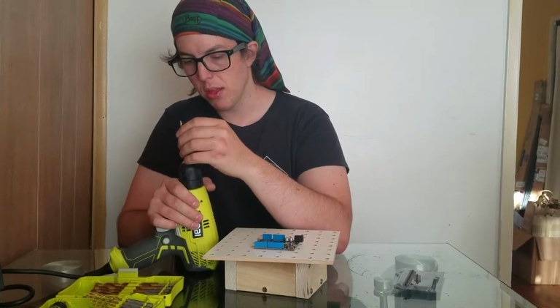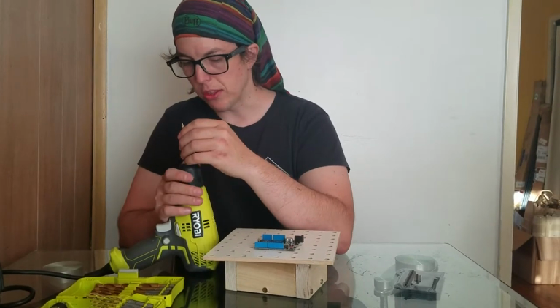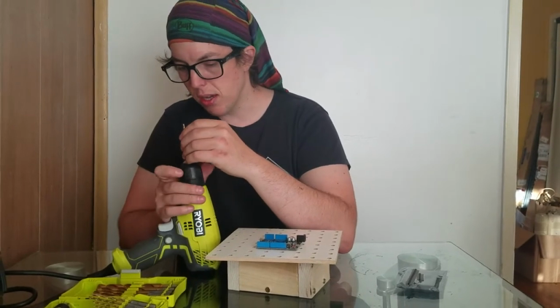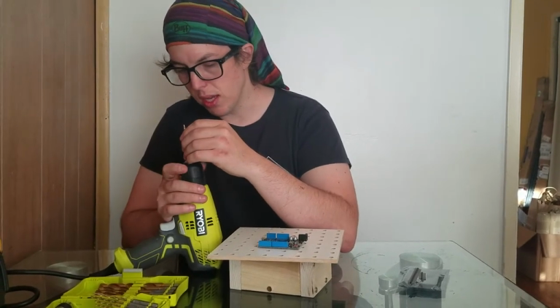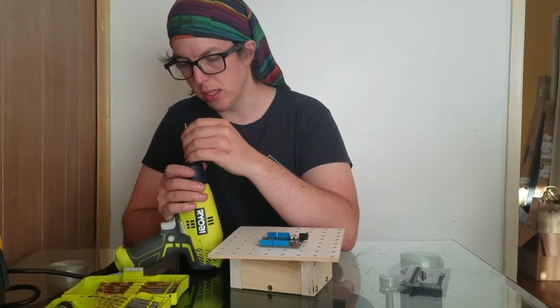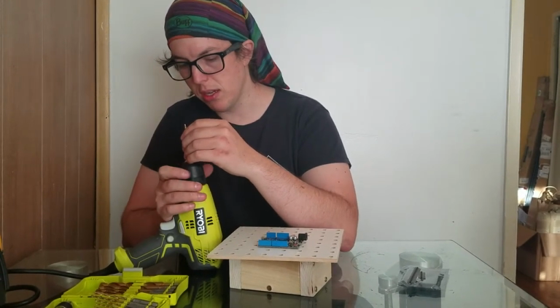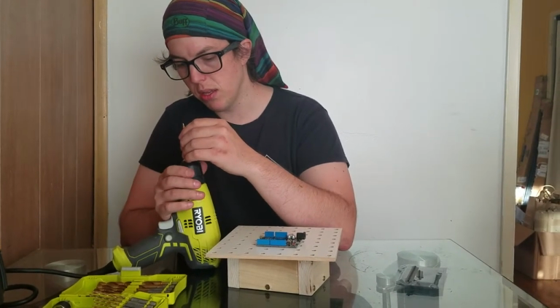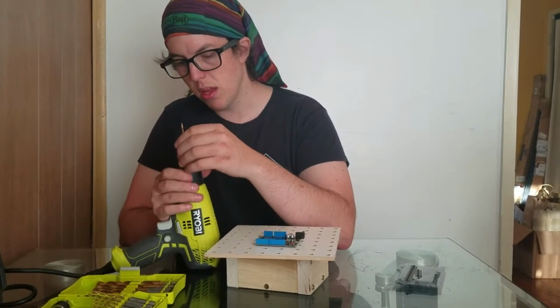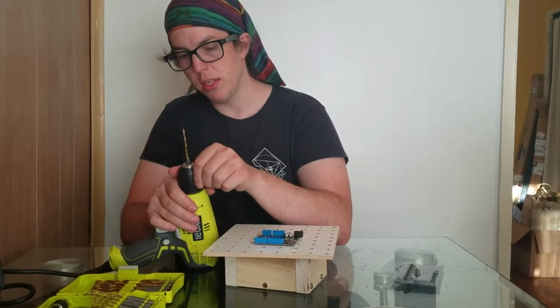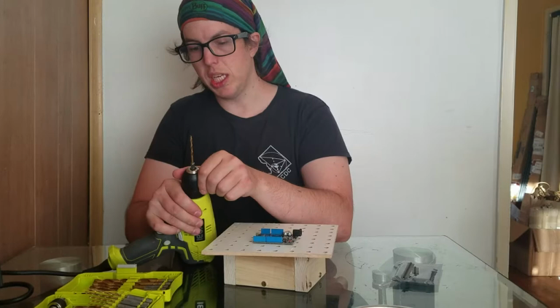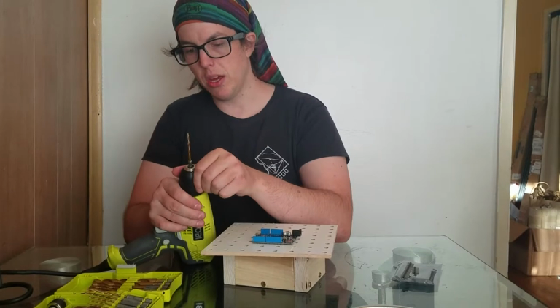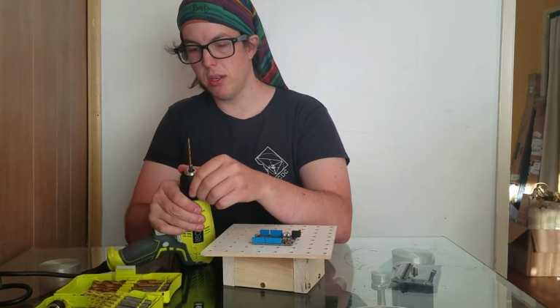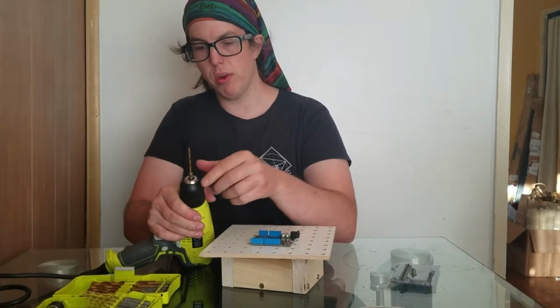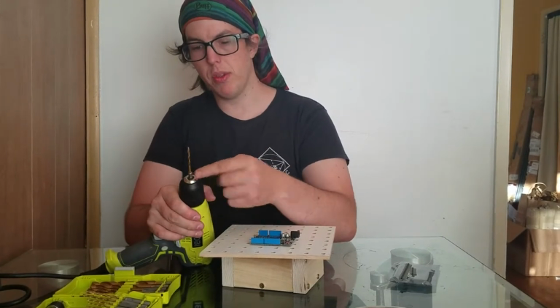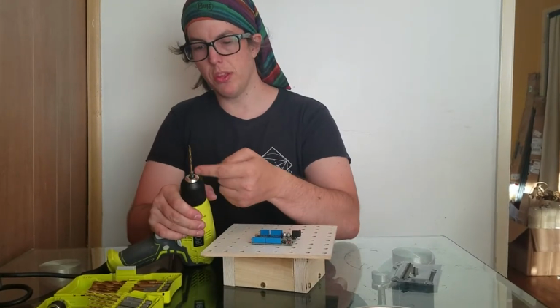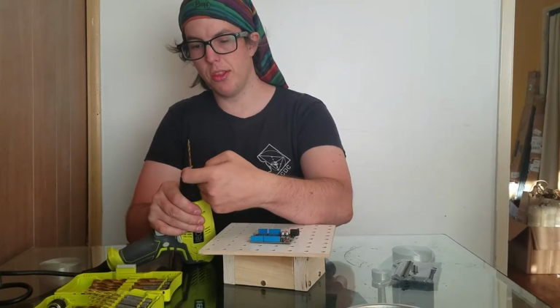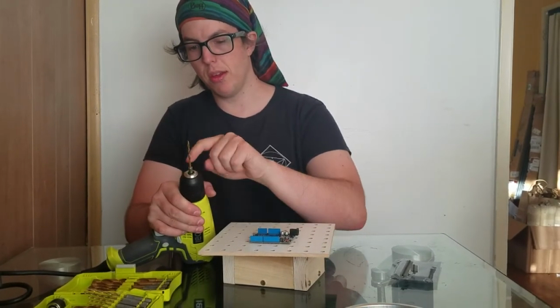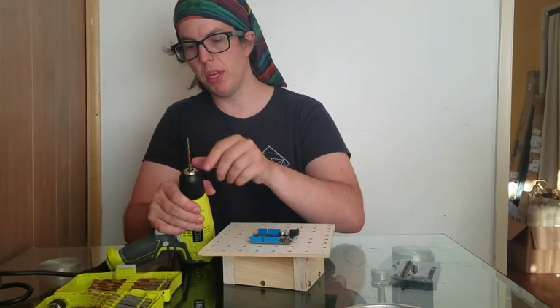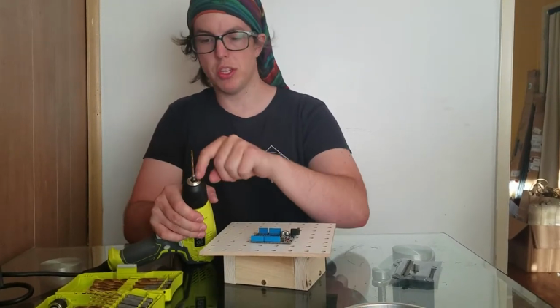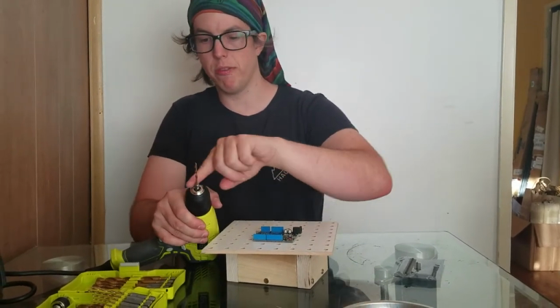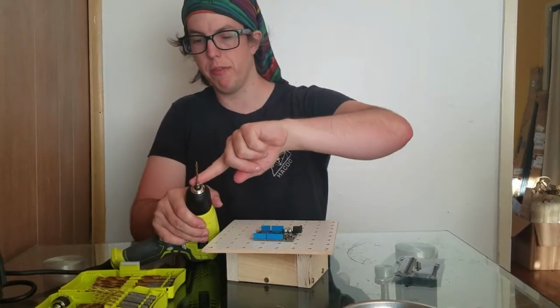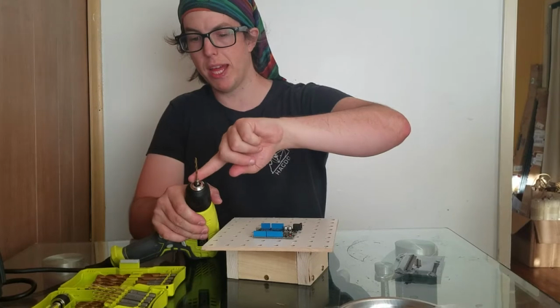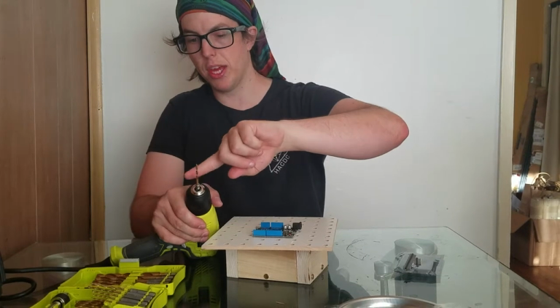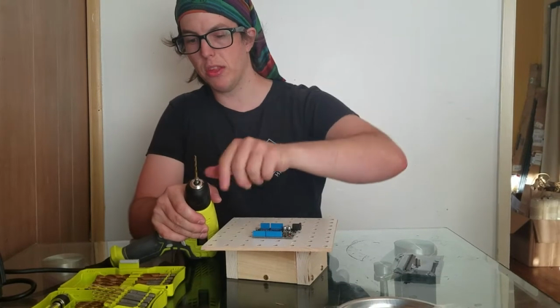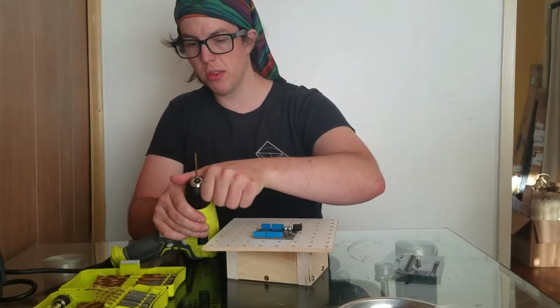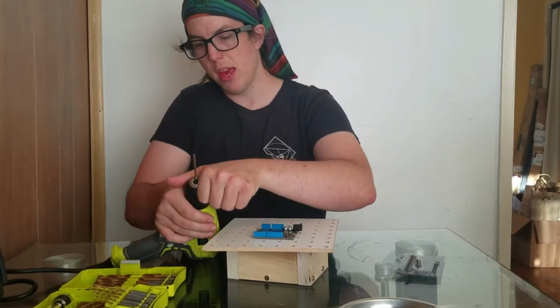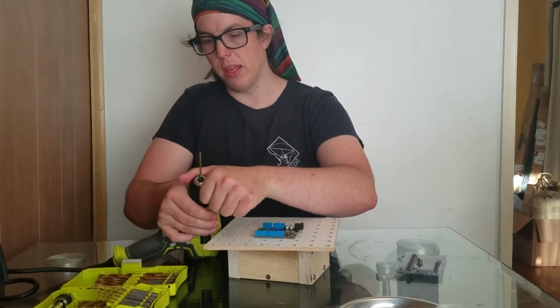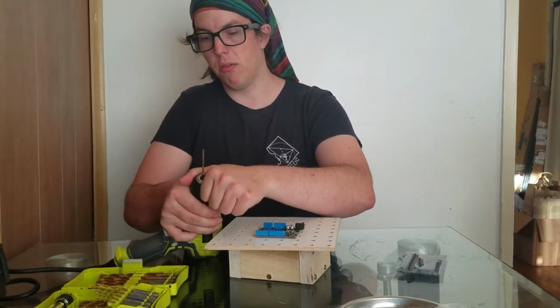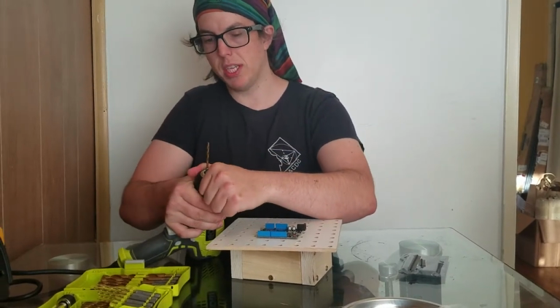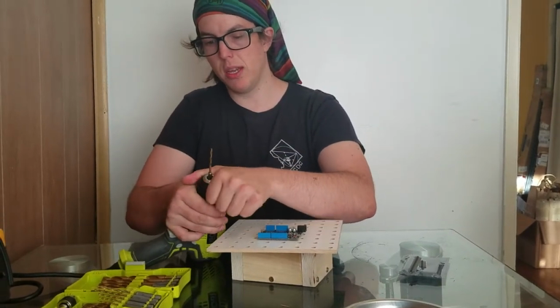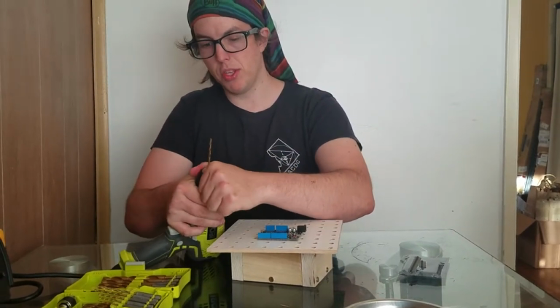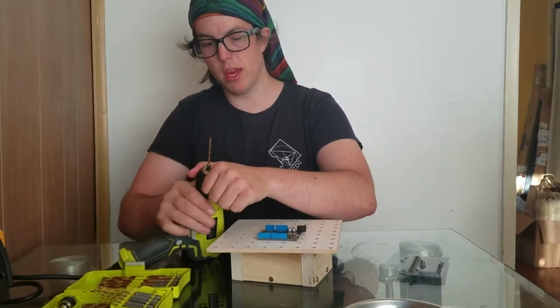Stick it inside, then tighten until the teeth grip the sides. Make sure that the teeth are flat on the sides, then grip and tighten as much as you can.